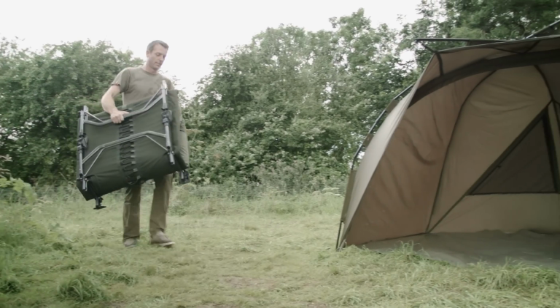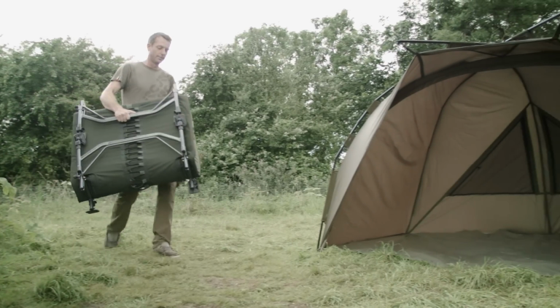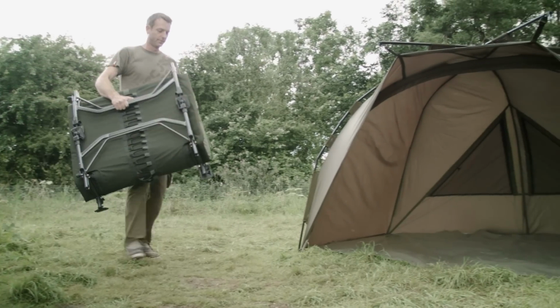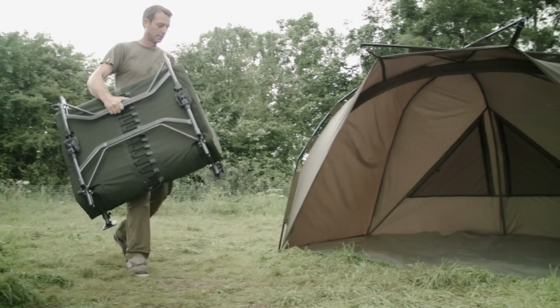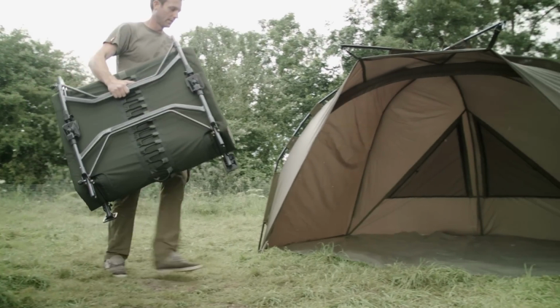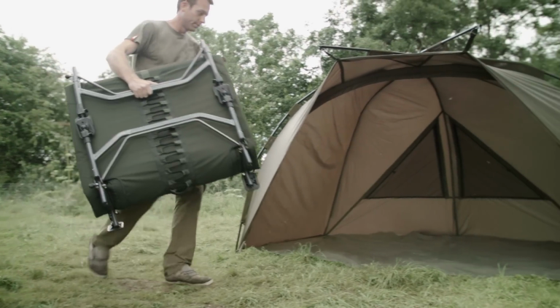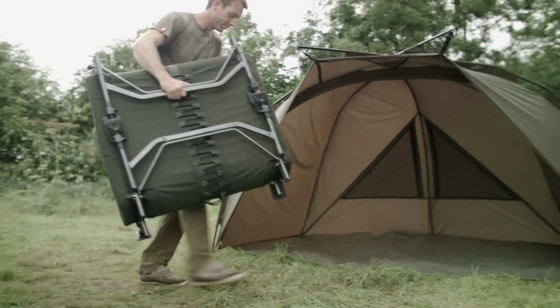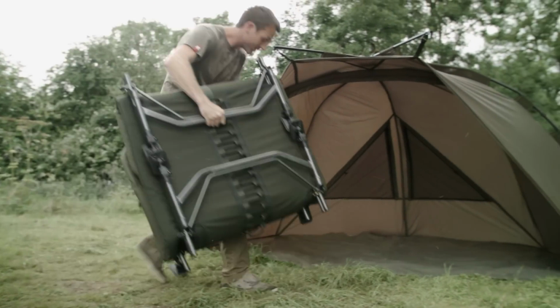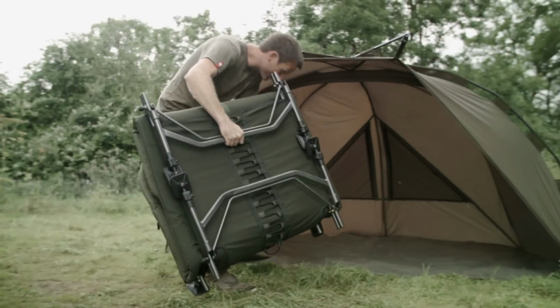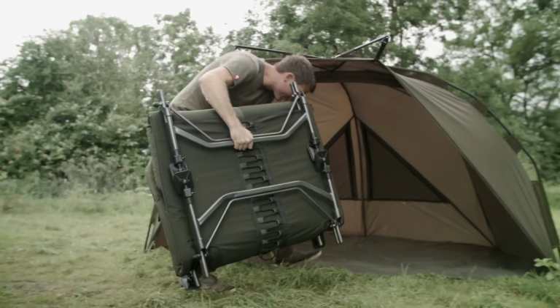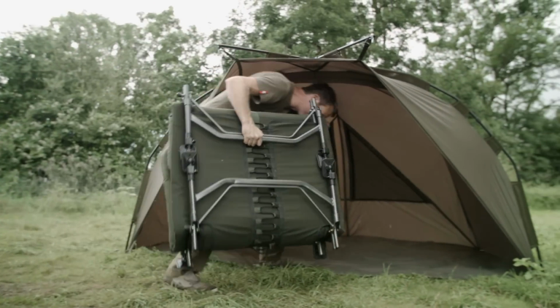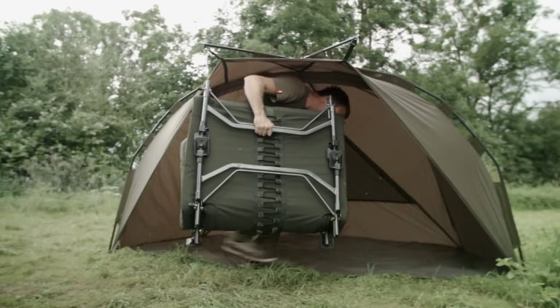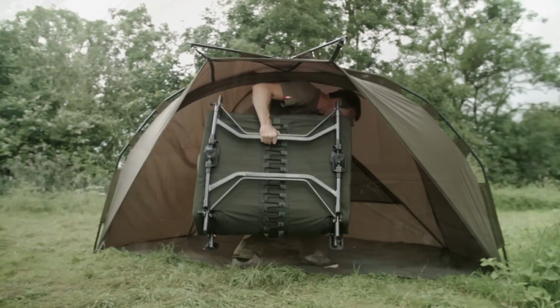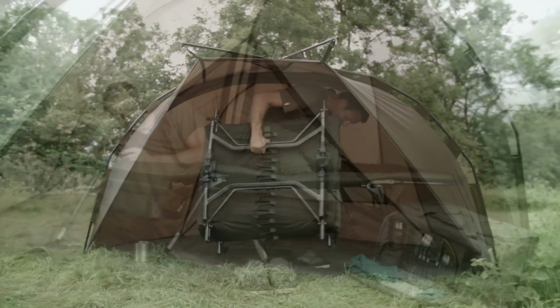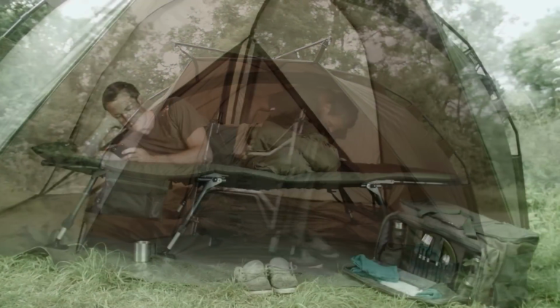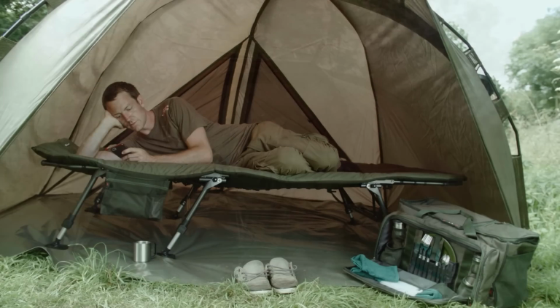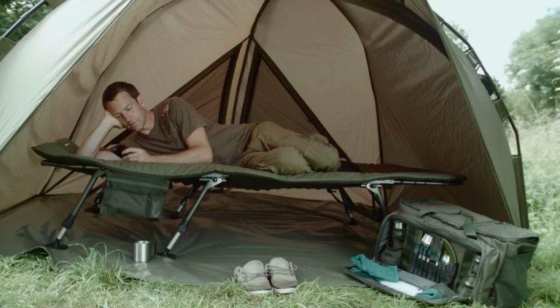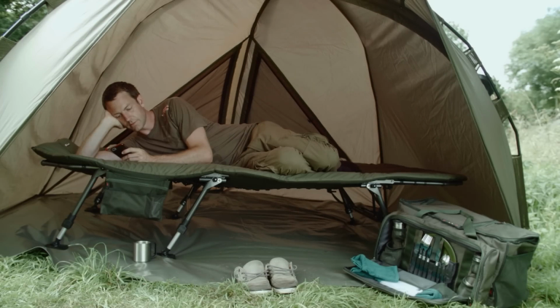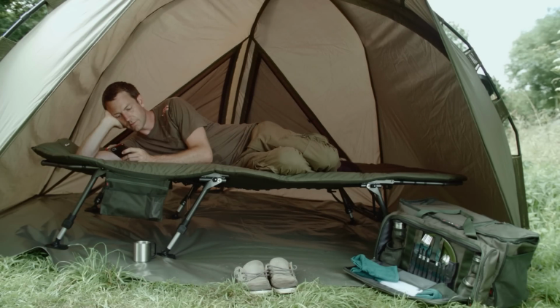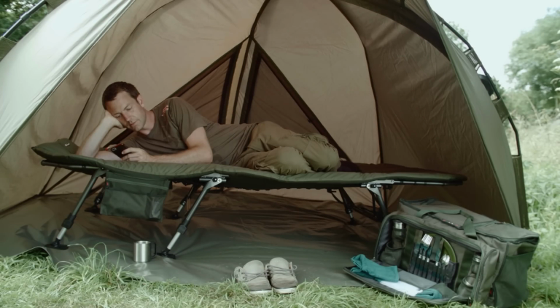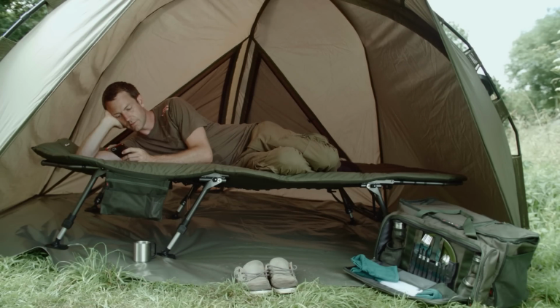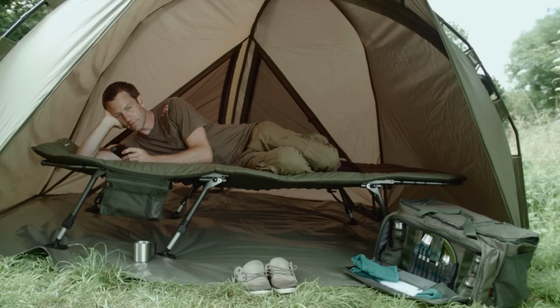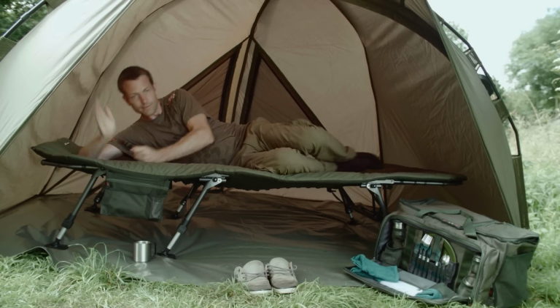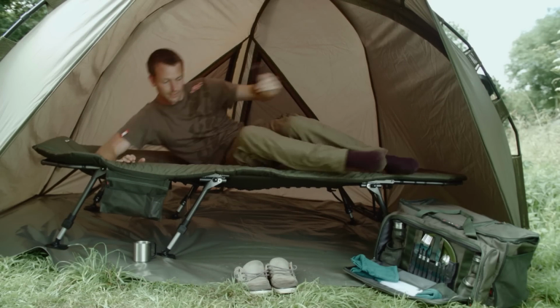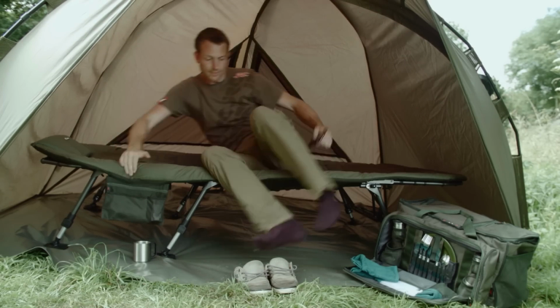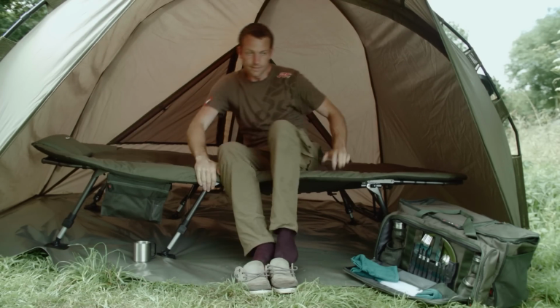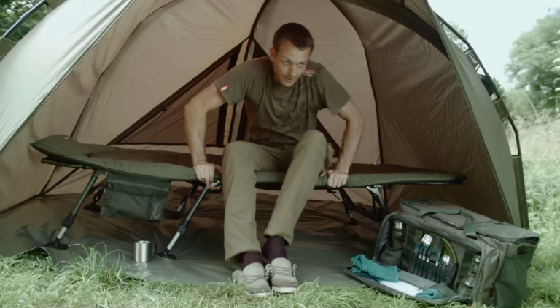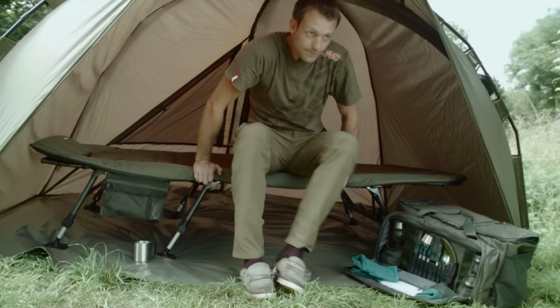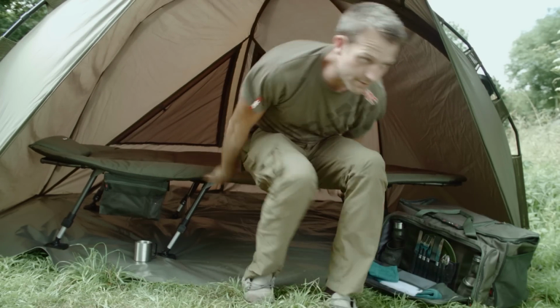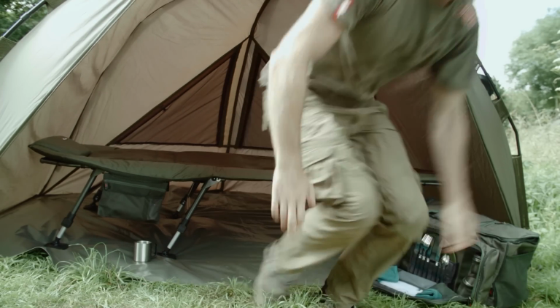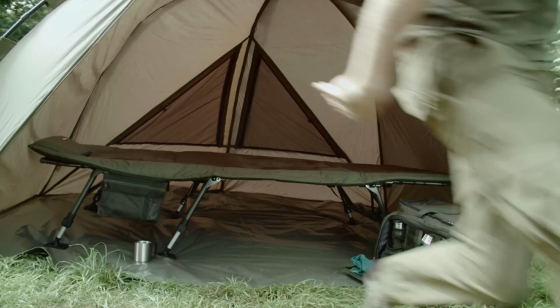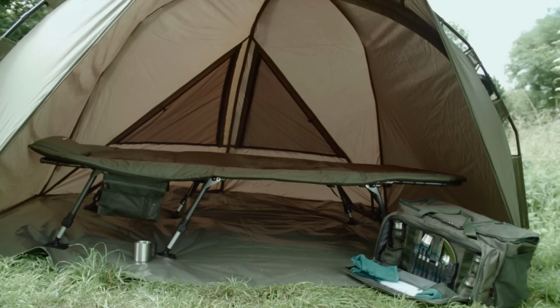The Cocoon 2G level beds, designed to give you the best night's sleep and ultimate comfort on the bank.